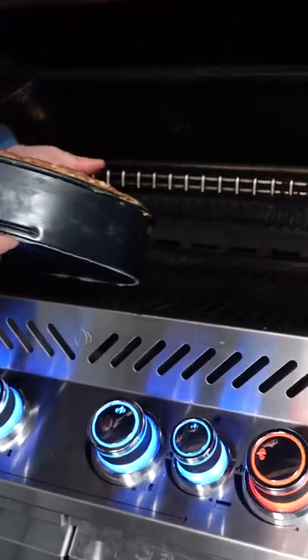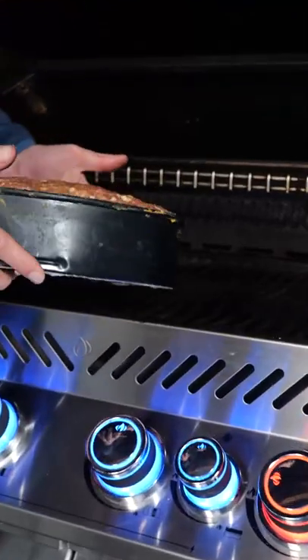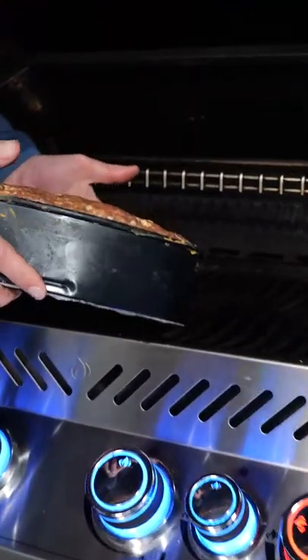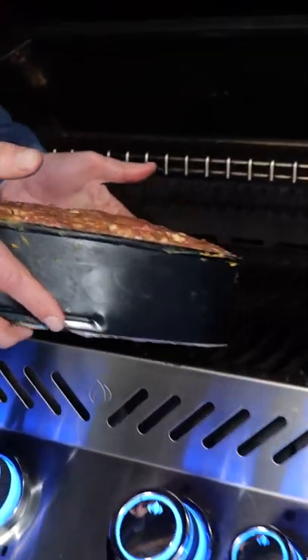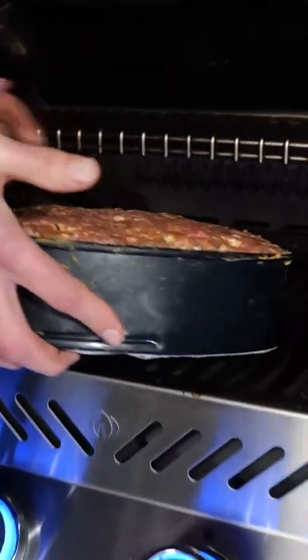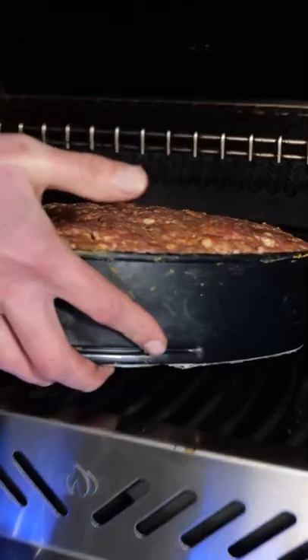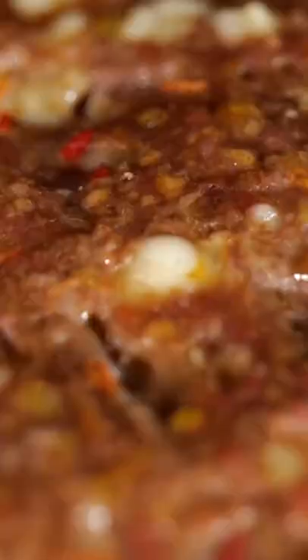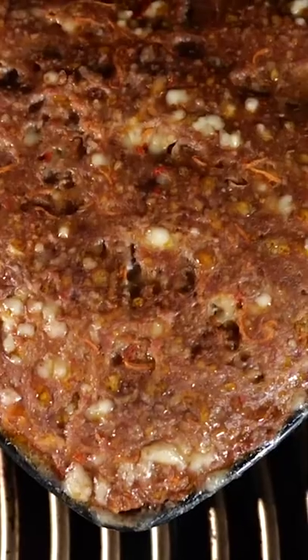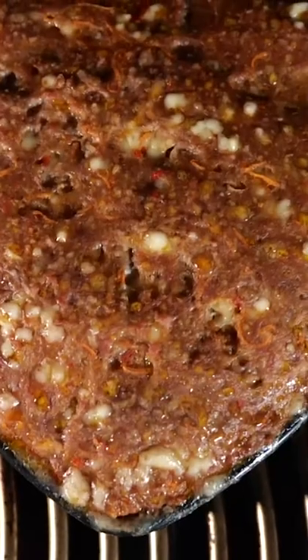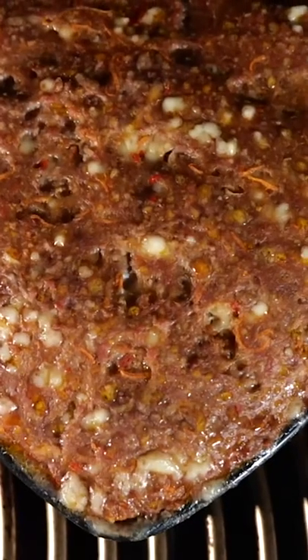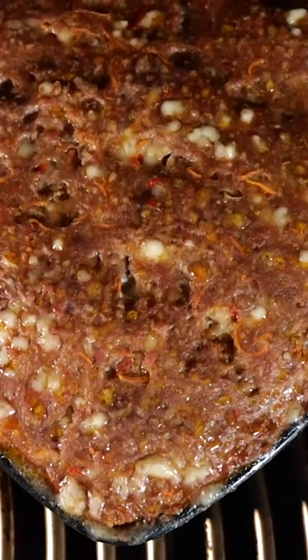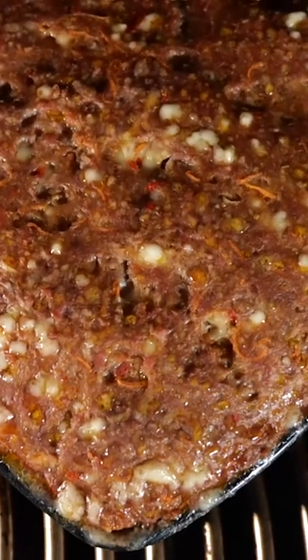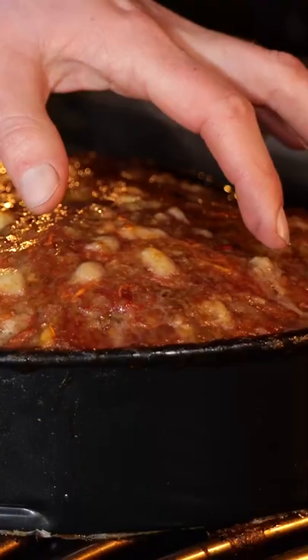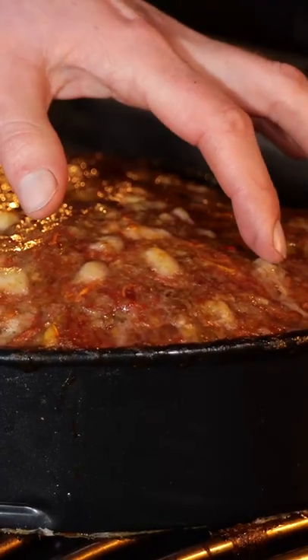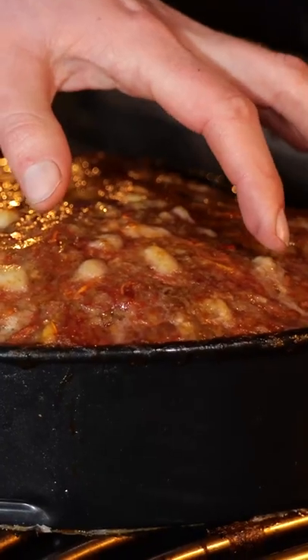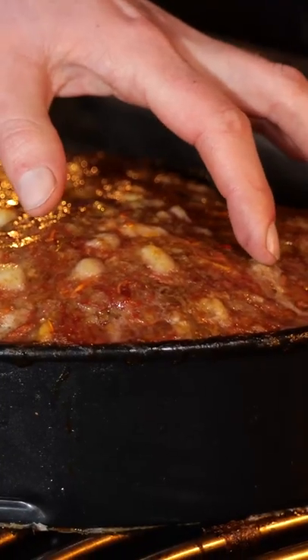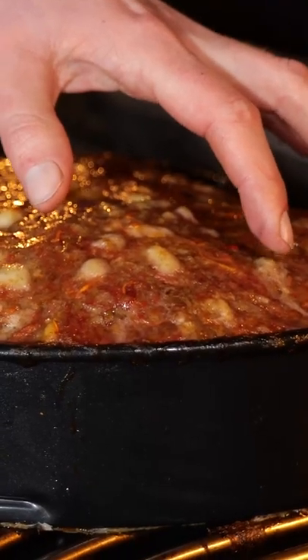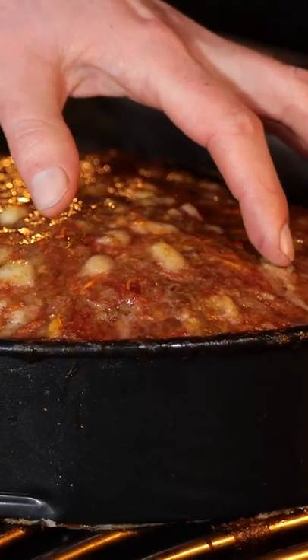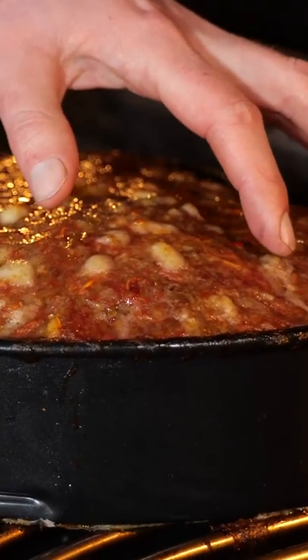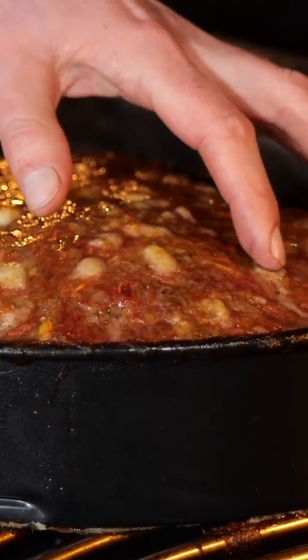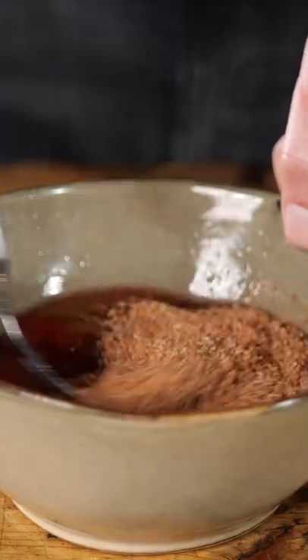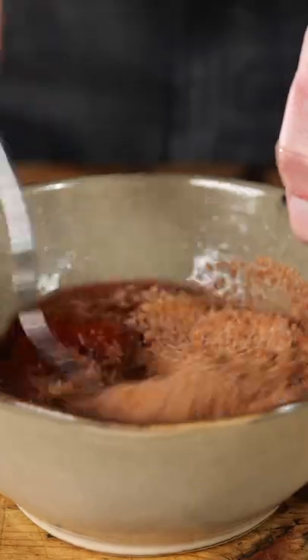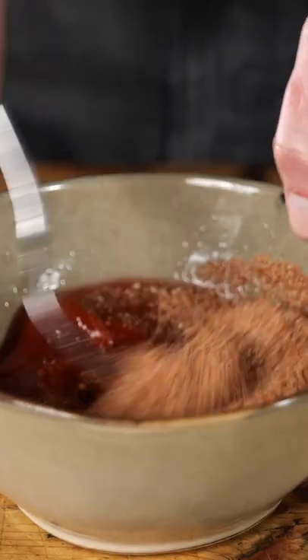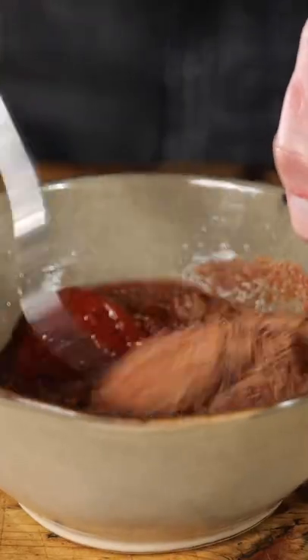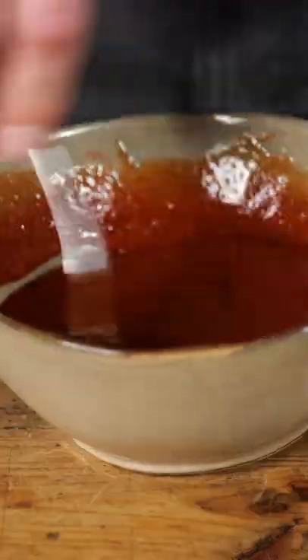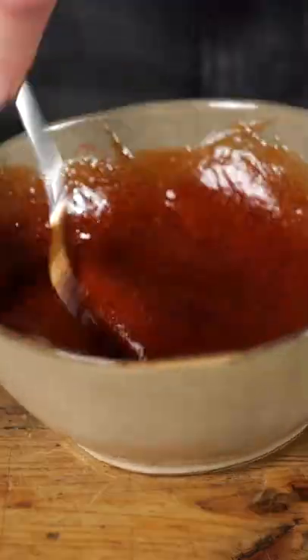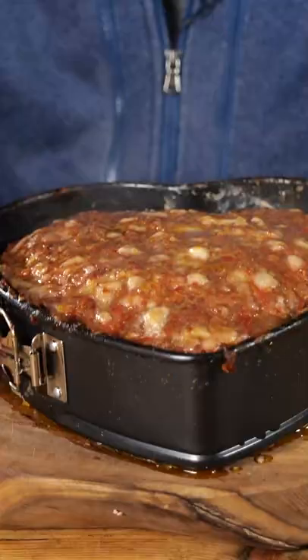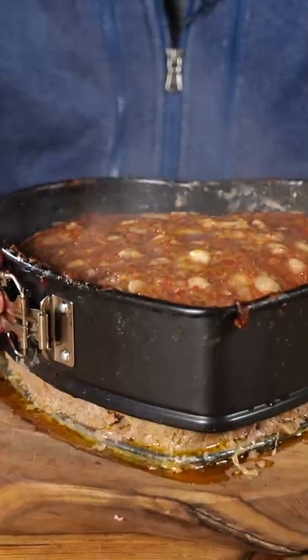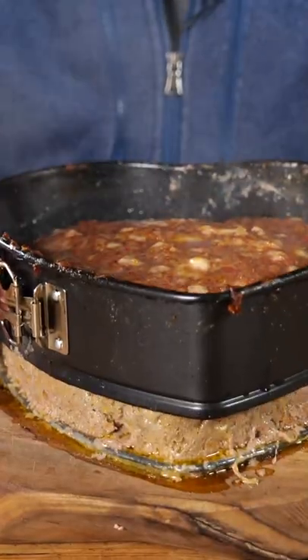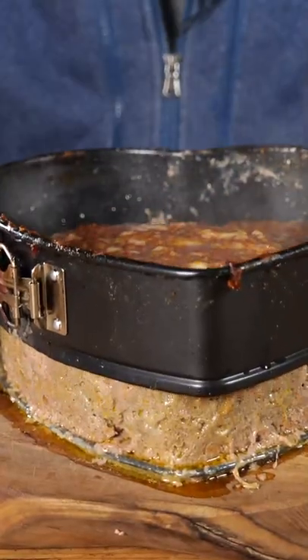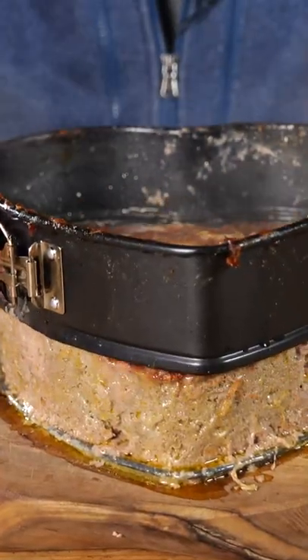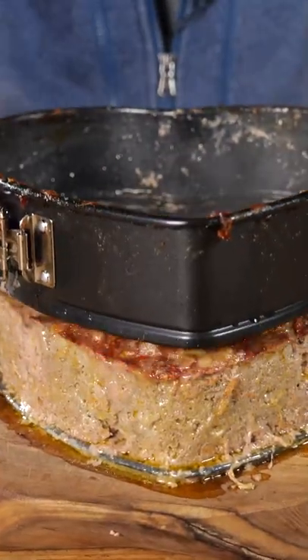Cover it, put it in your Napoleon grill, and let it roast for one and a half hours at a temperature of 180 degrees Celsius. To finish it off, I'm gonna make a barbecue sauce — take the mold off and brush it with barbecue sauce.